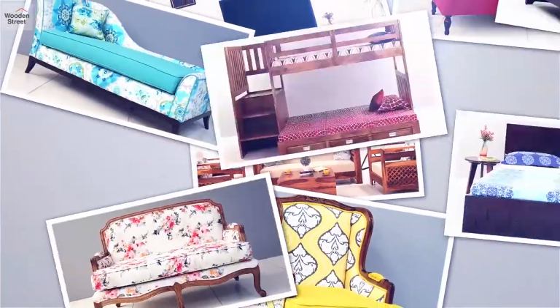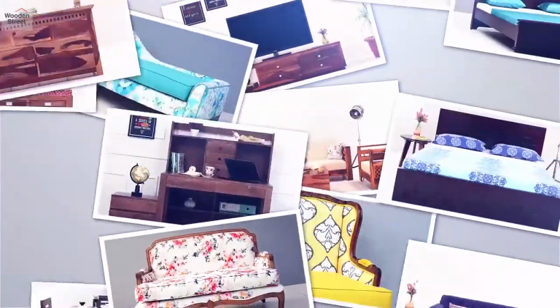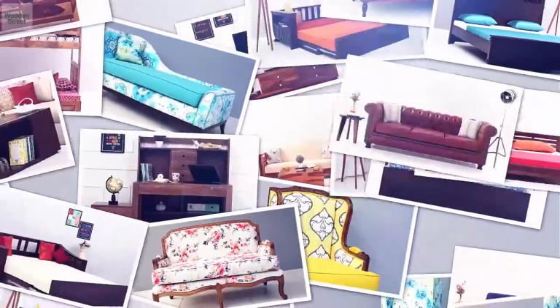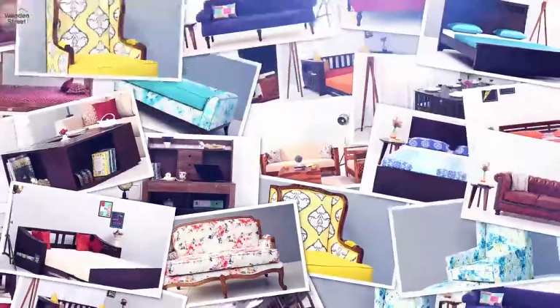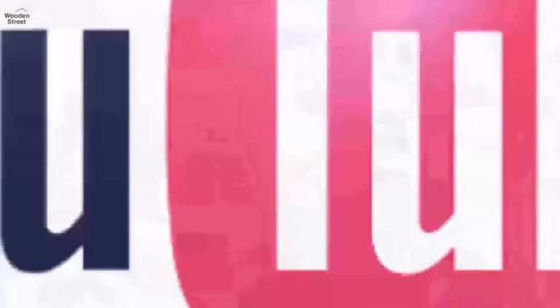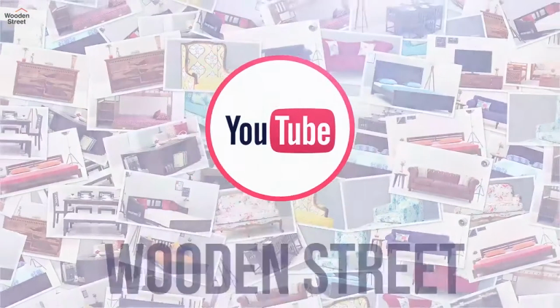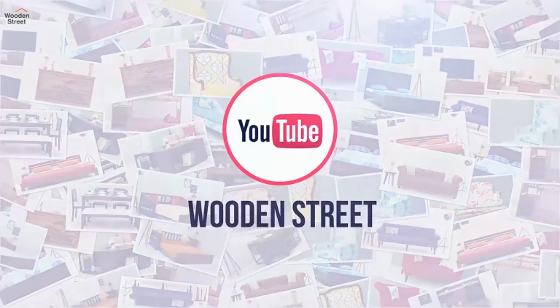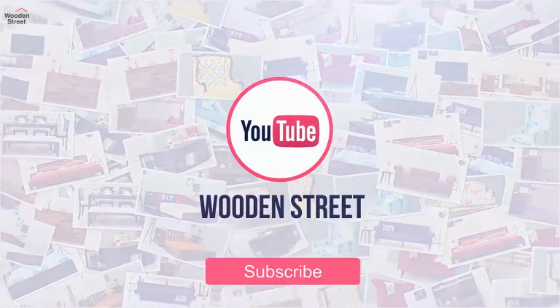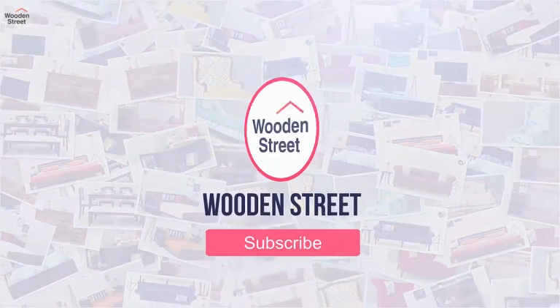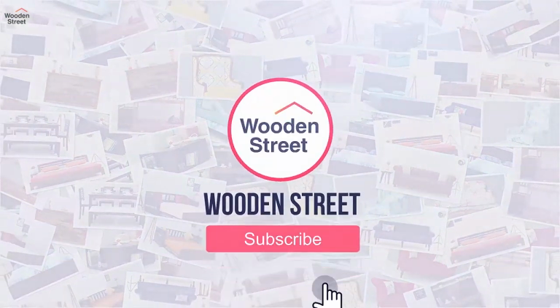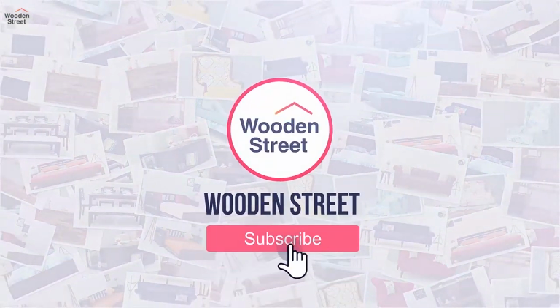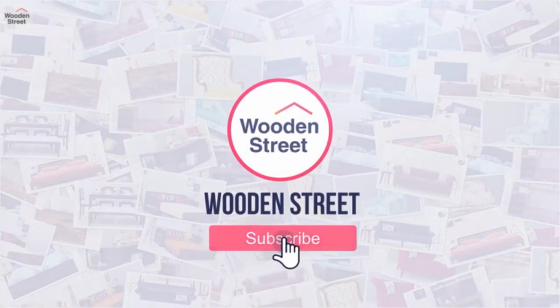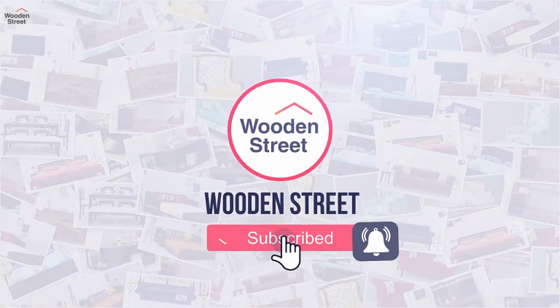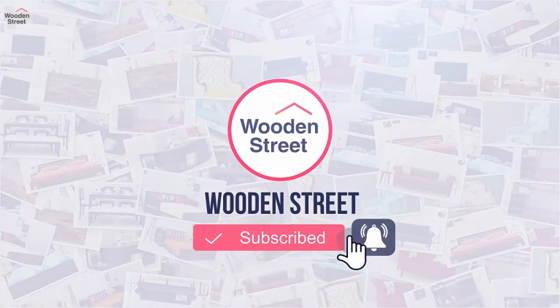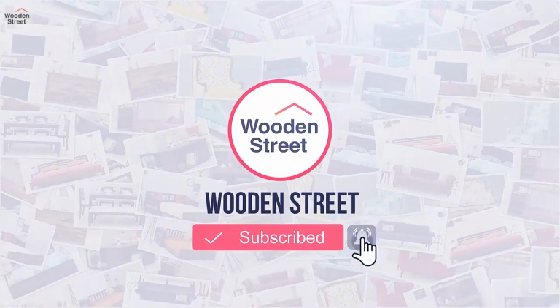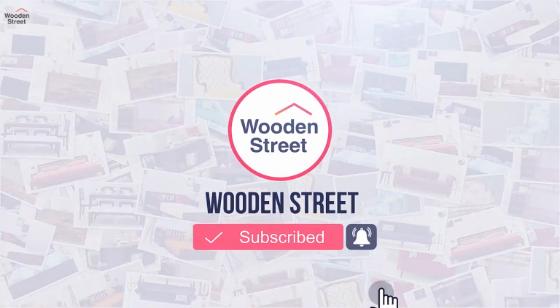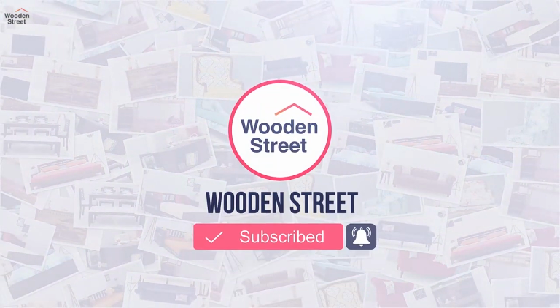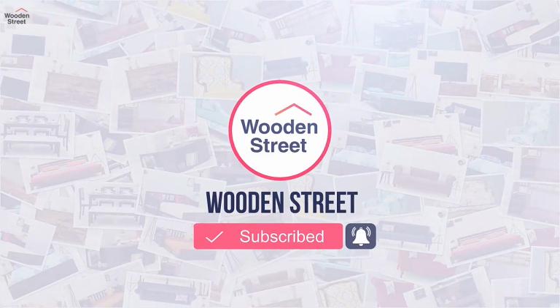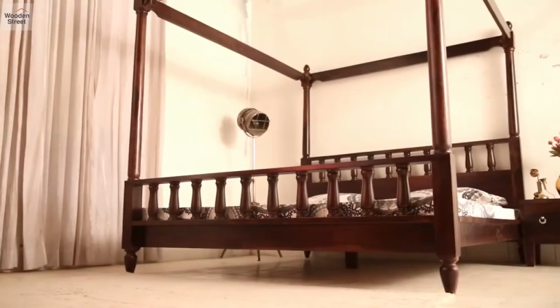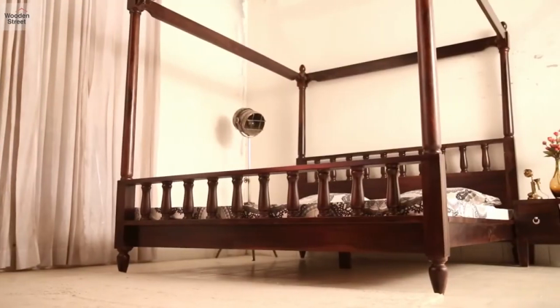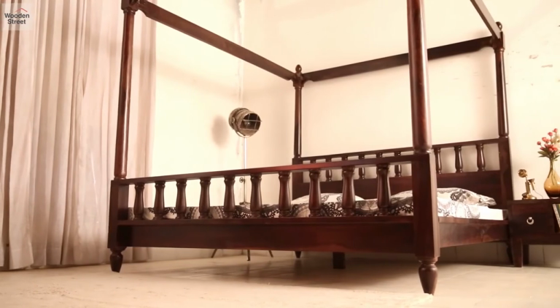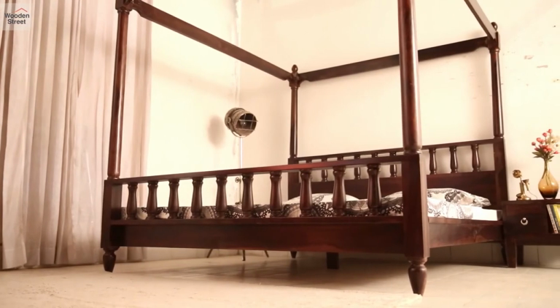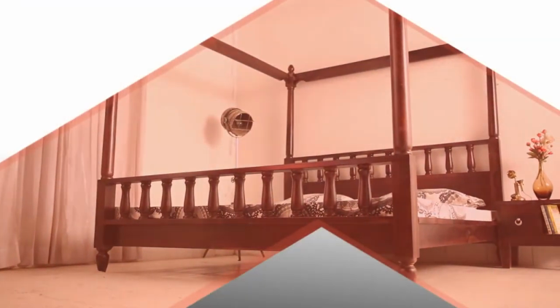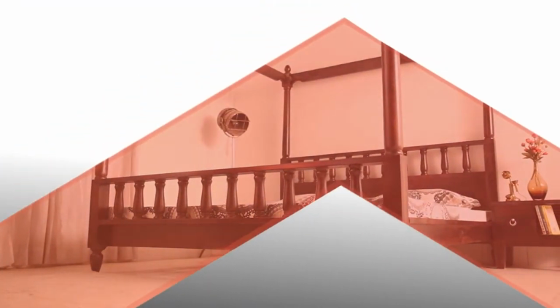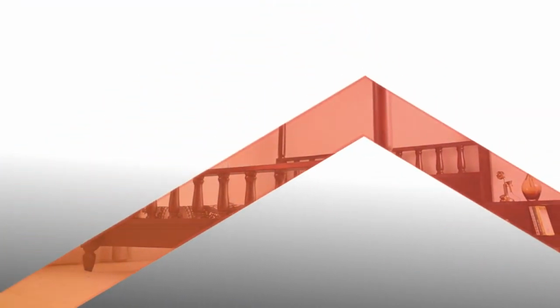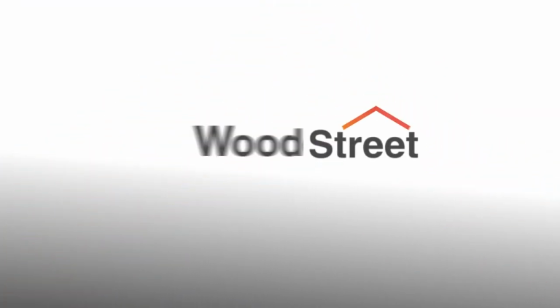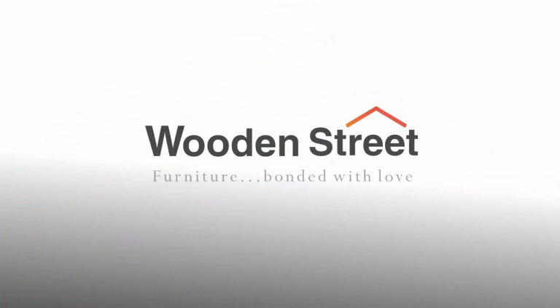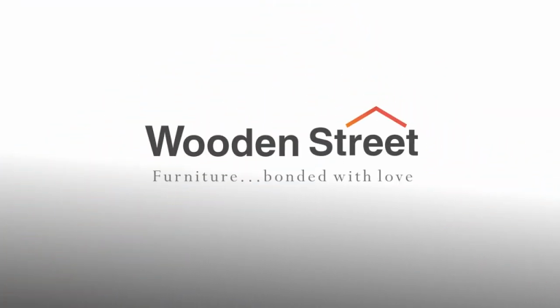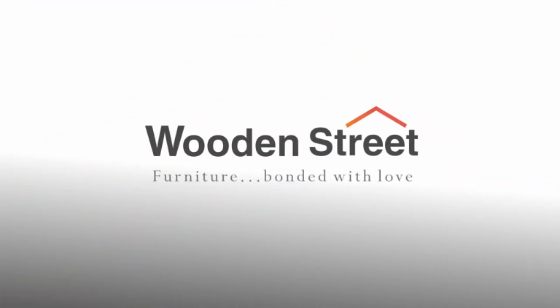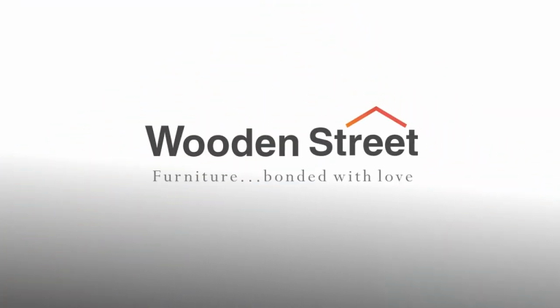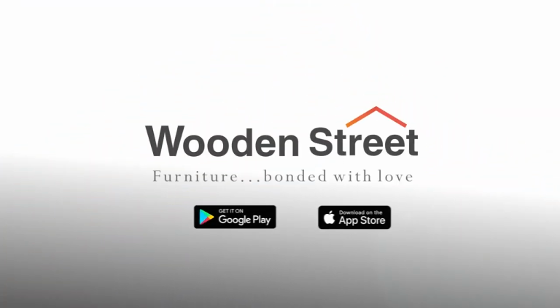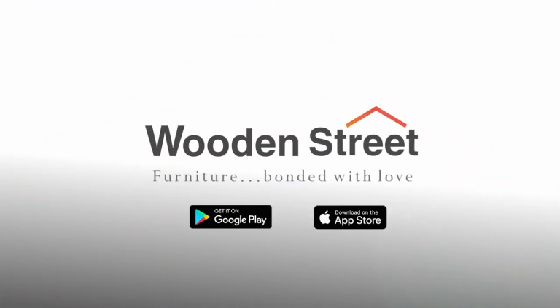Stay updated with fresh designs and more by subscribing to our channel and tapping the bell. Find and customize this Allure Poster Bed only on woodenstreet.com.